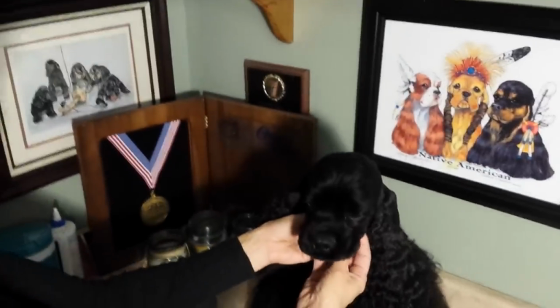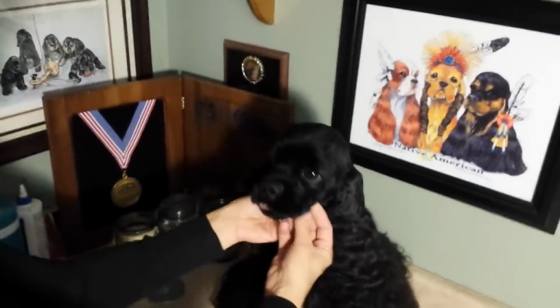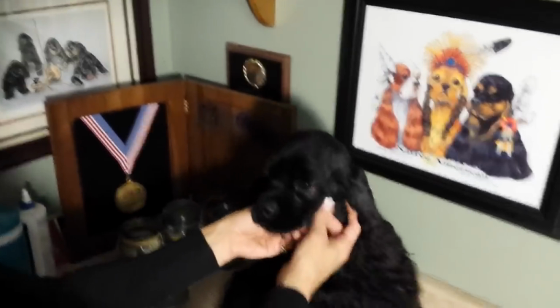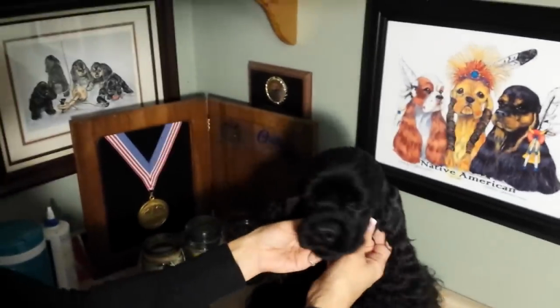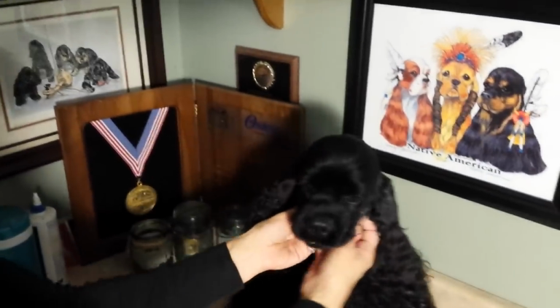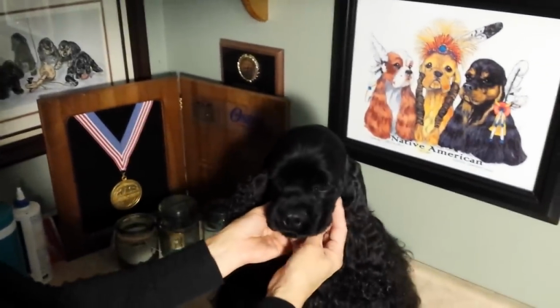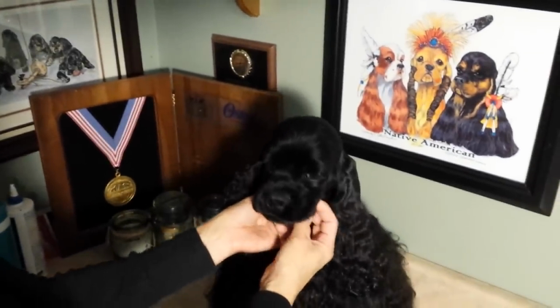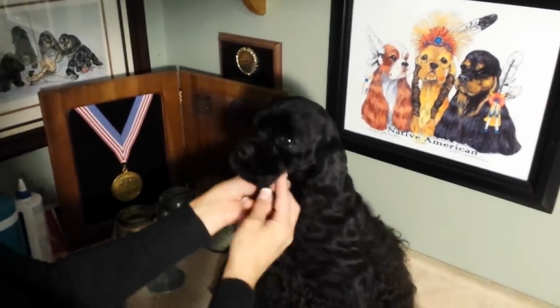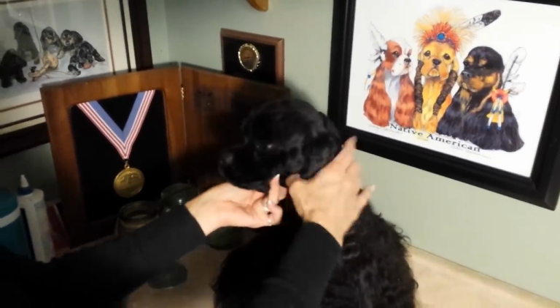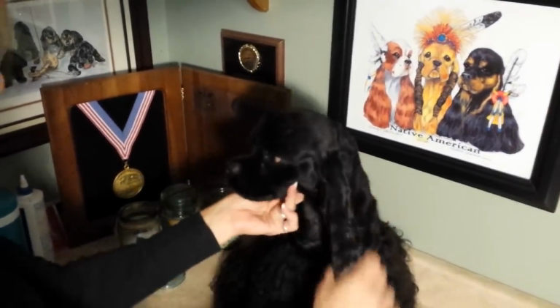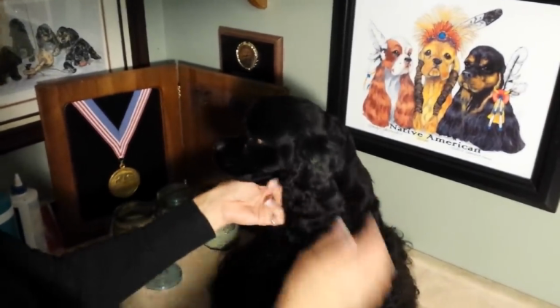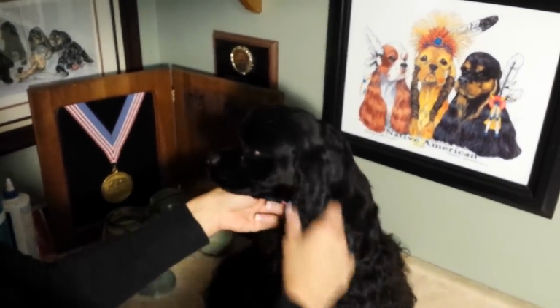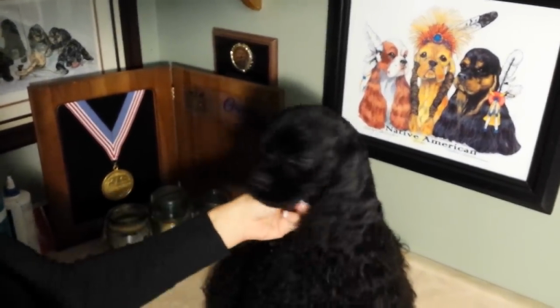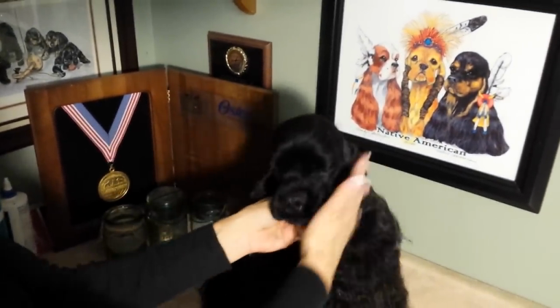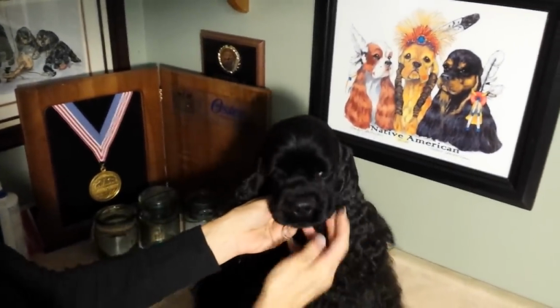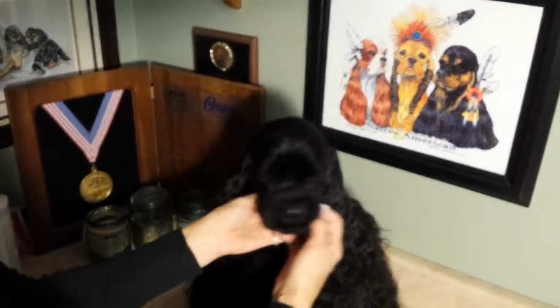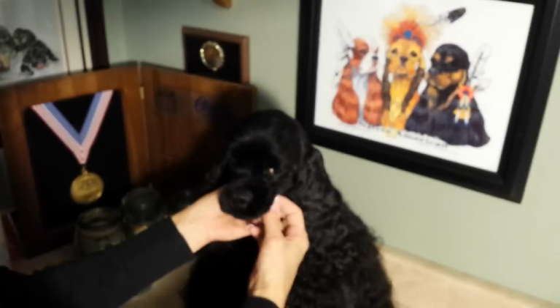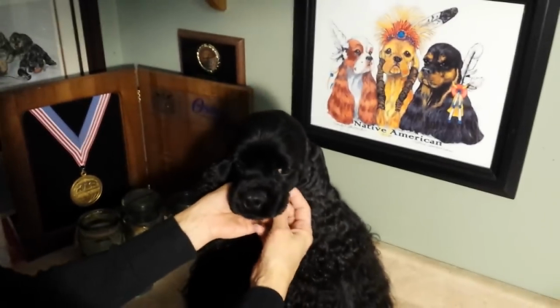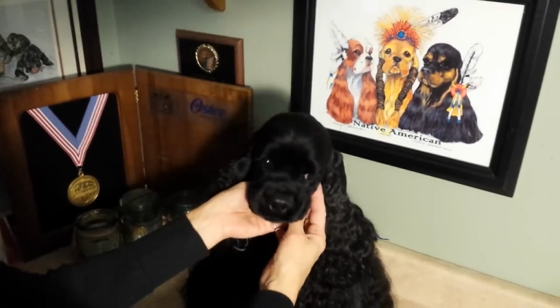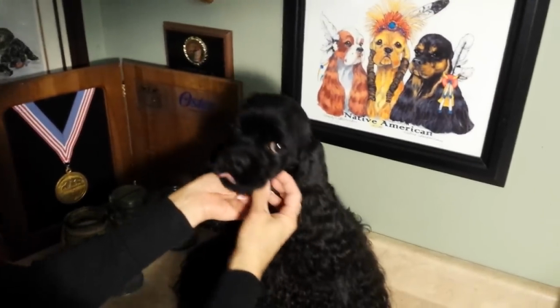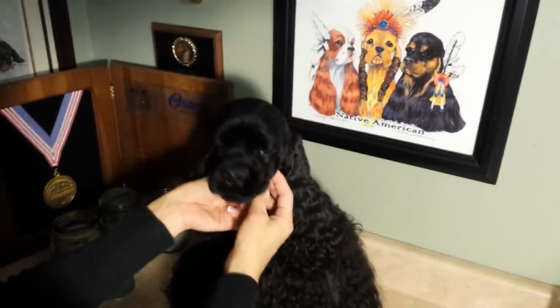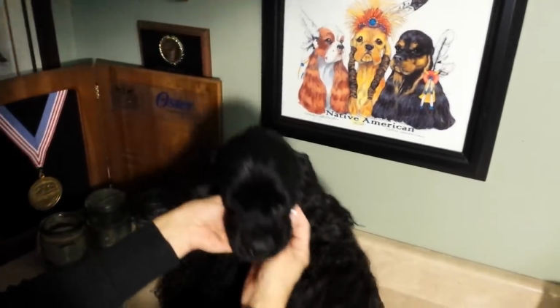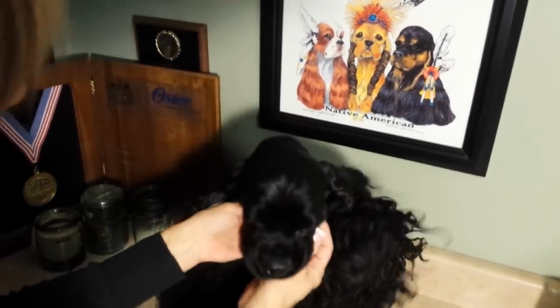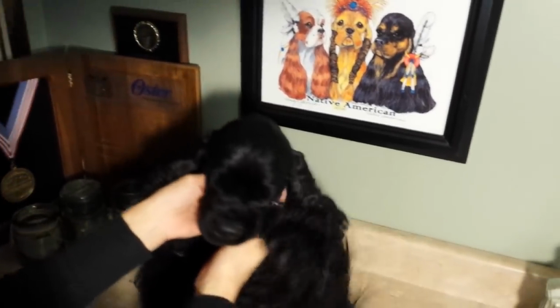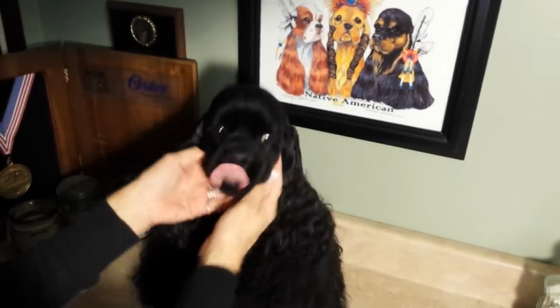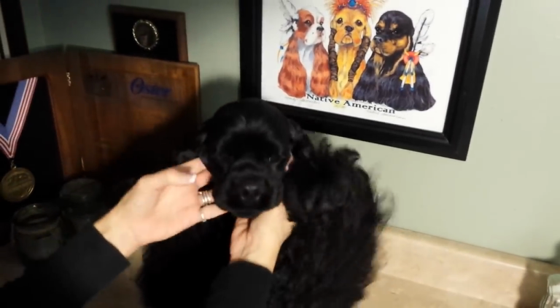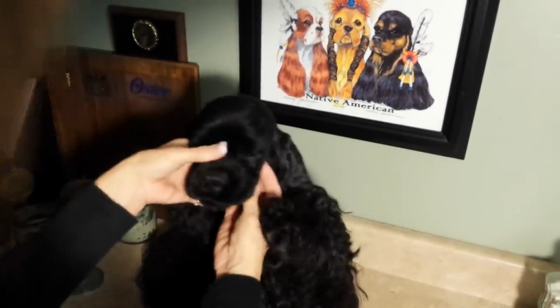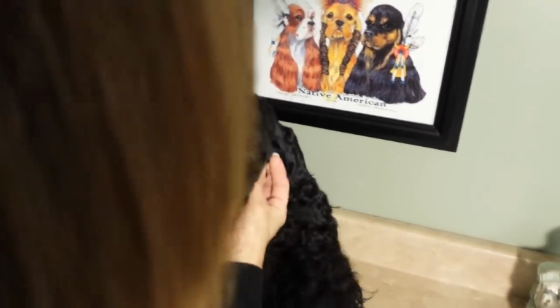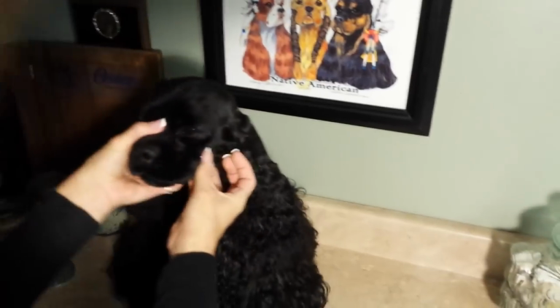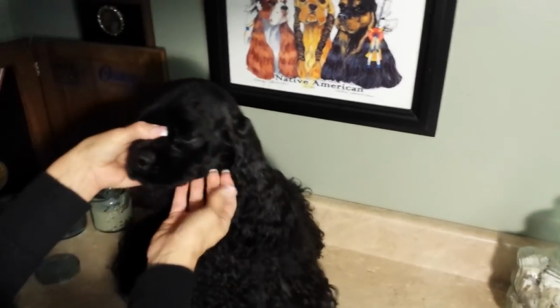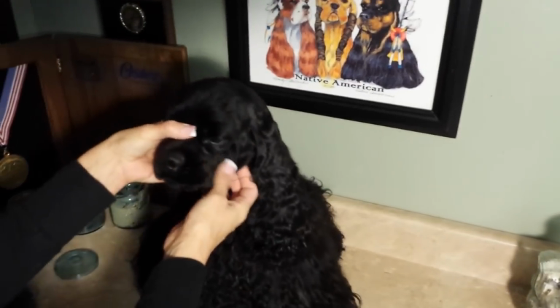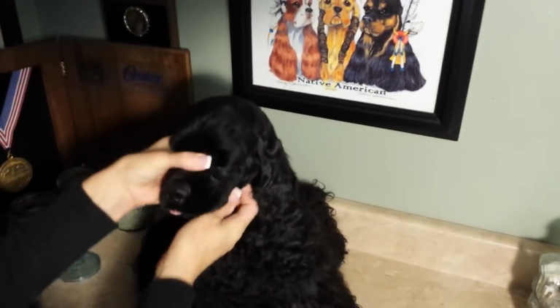Okay, this is Clooney. He's not freshly bathed, but he was just groomed last week, so I'm not going to be taking any coat off. I'm just going to be showing you the technique.